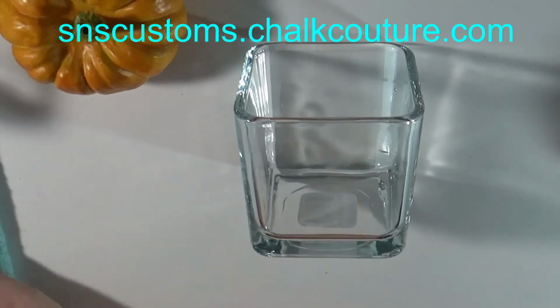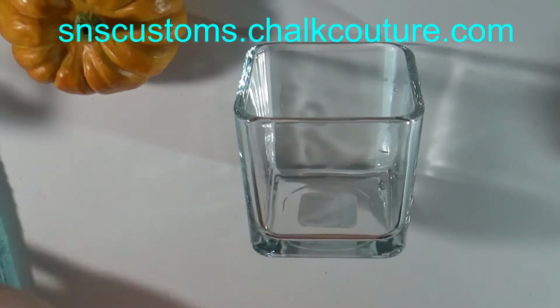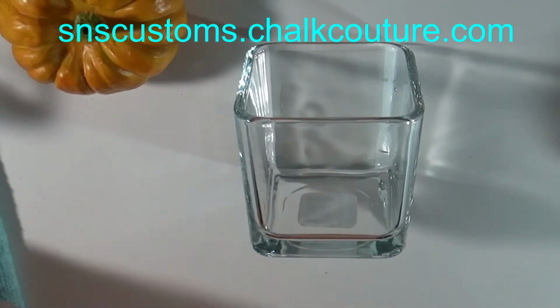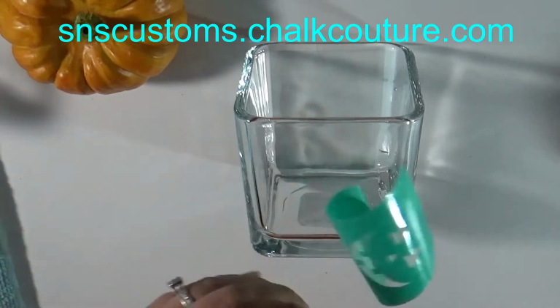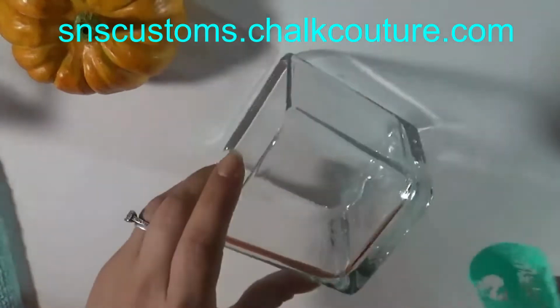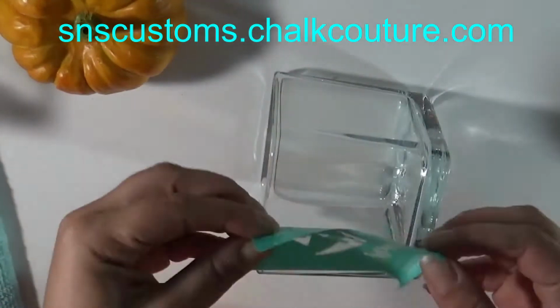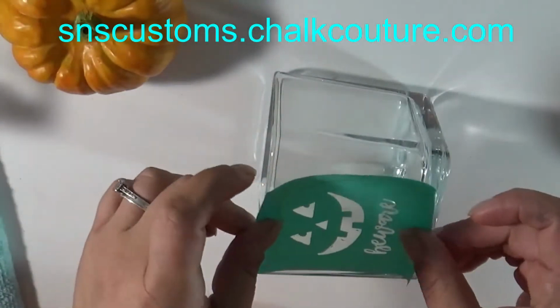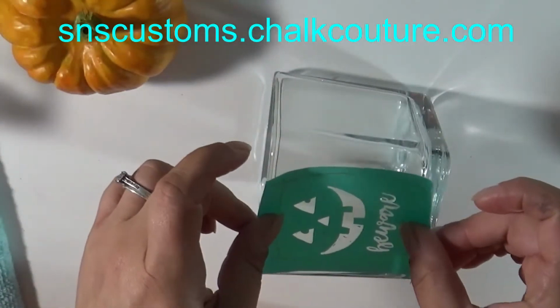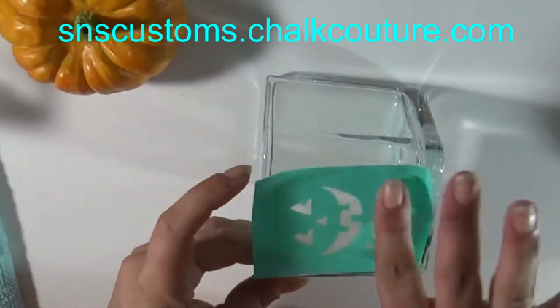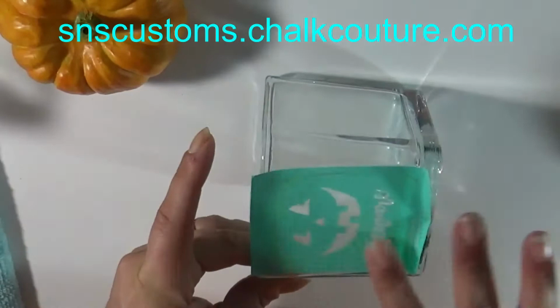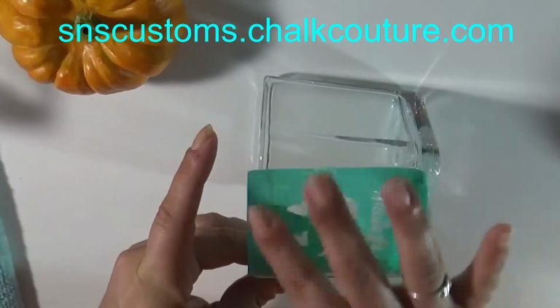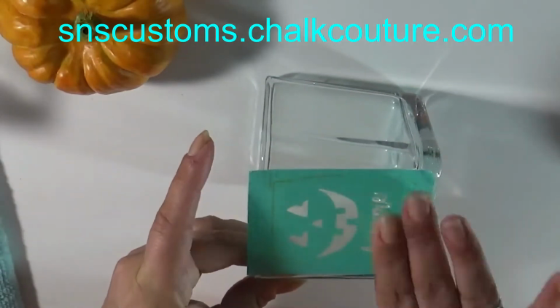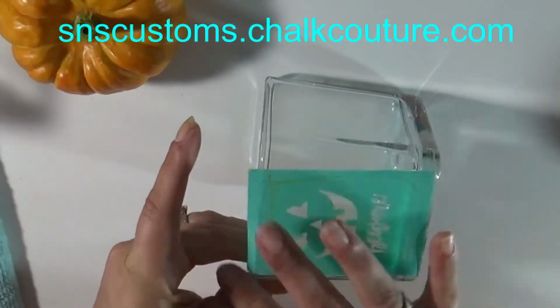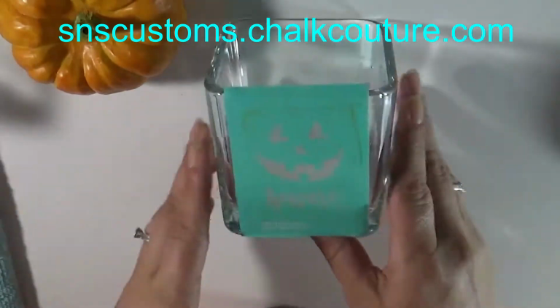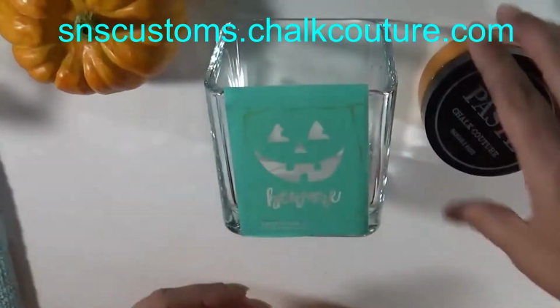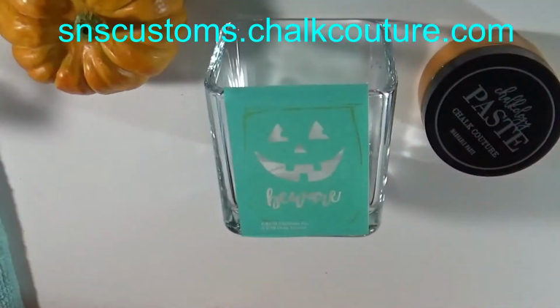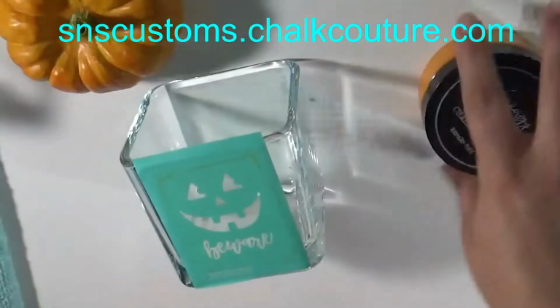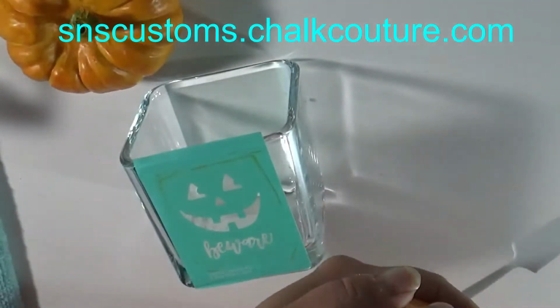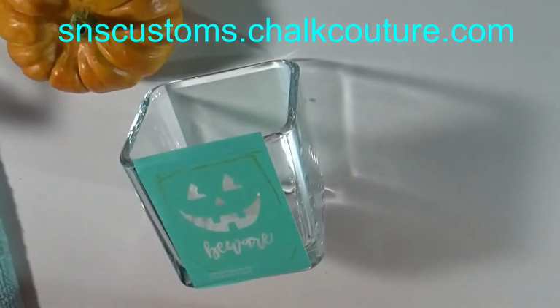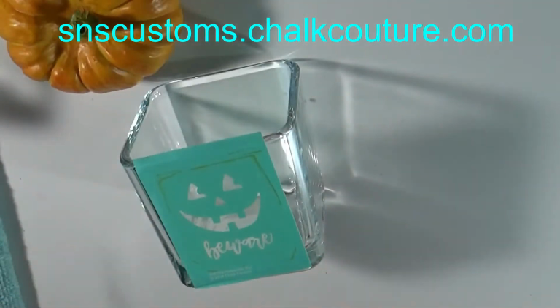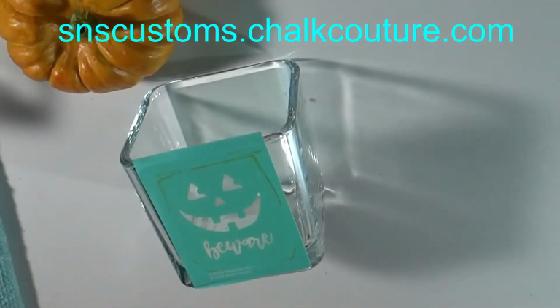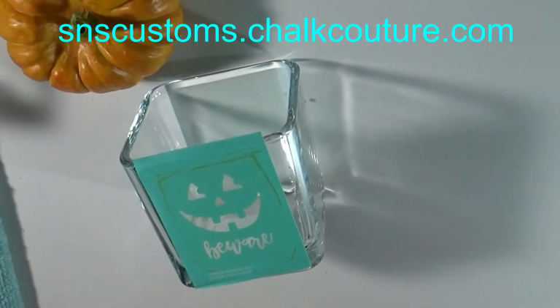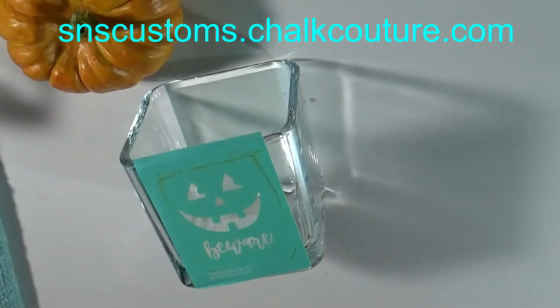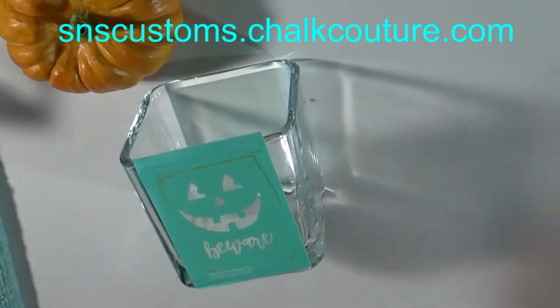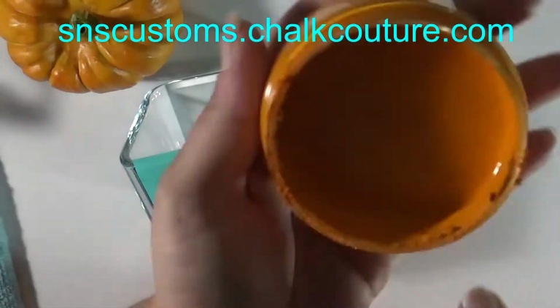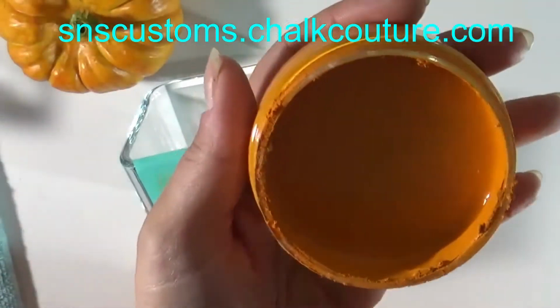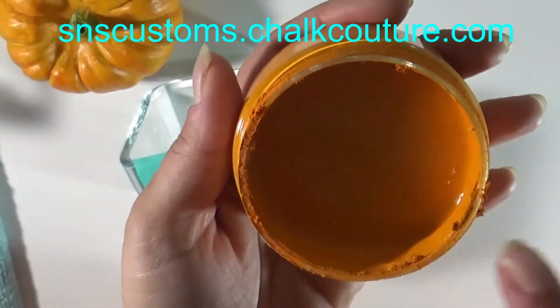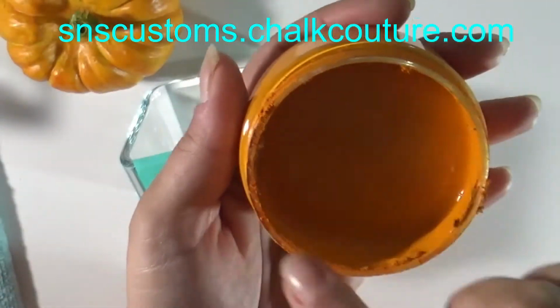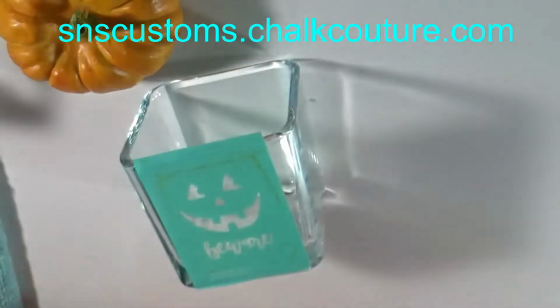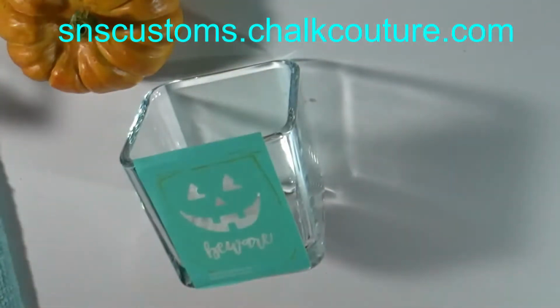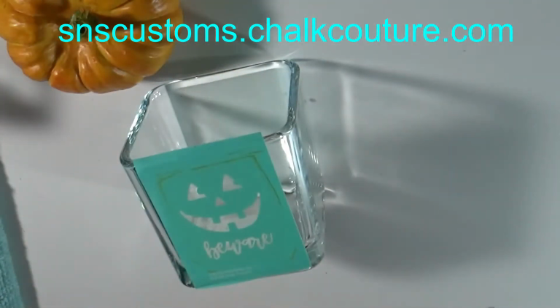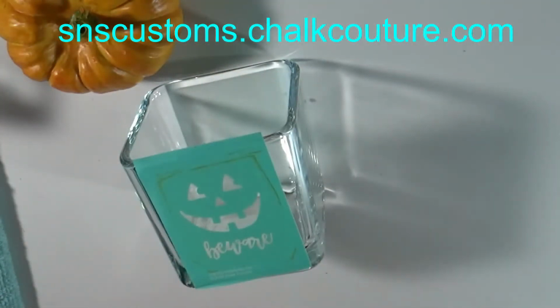Since it's going on glass, you want to make sure you wipe it down with alcohol to remove any oils, dirt, dust, or anything. Then you want to fuzz your transfers up really, really well.